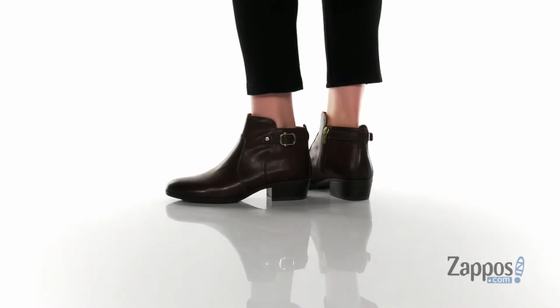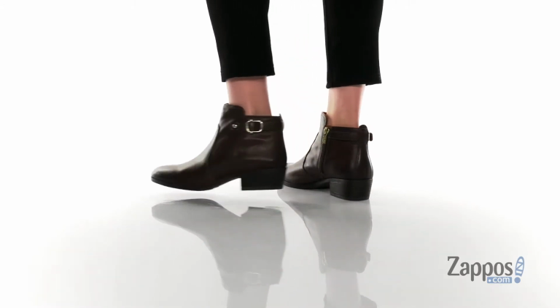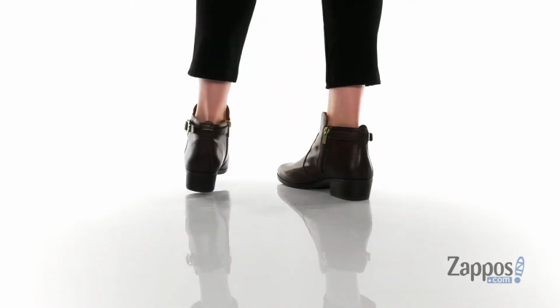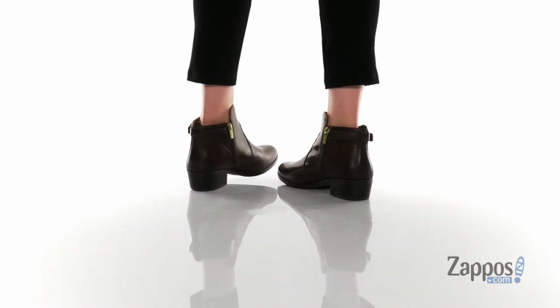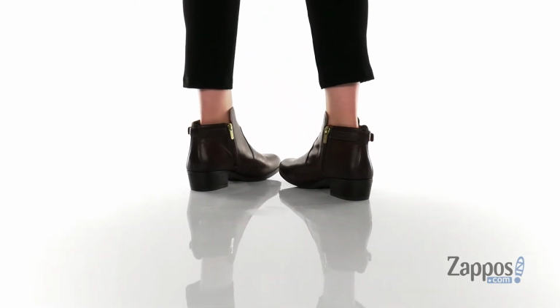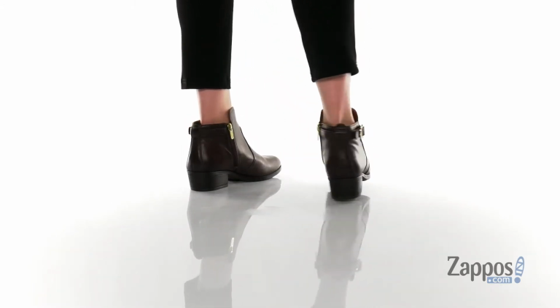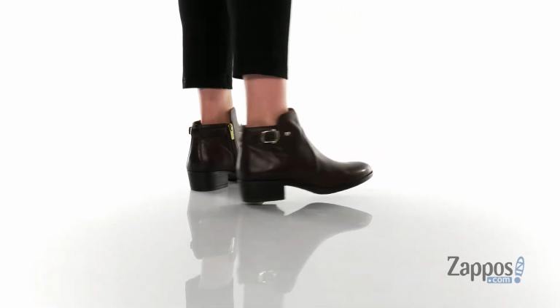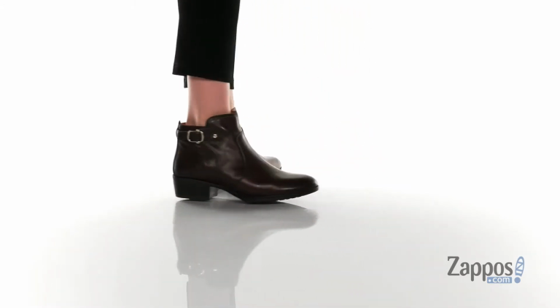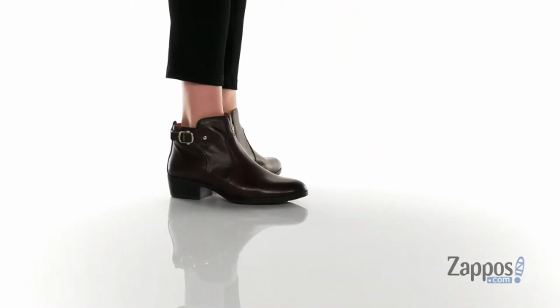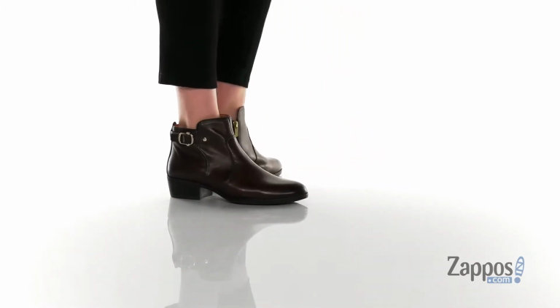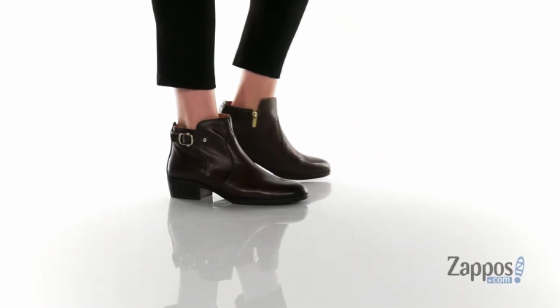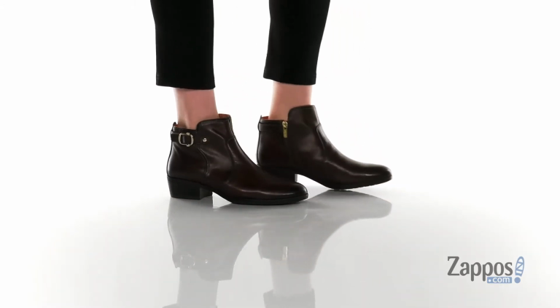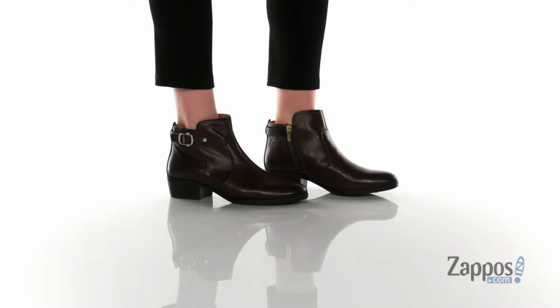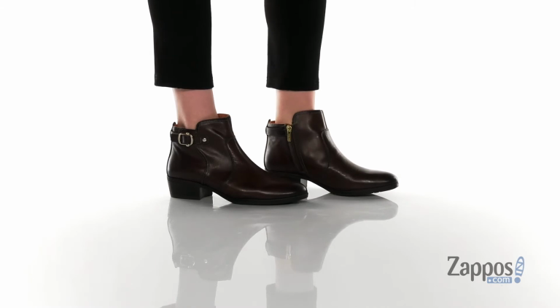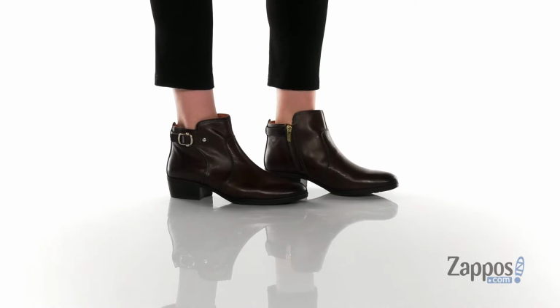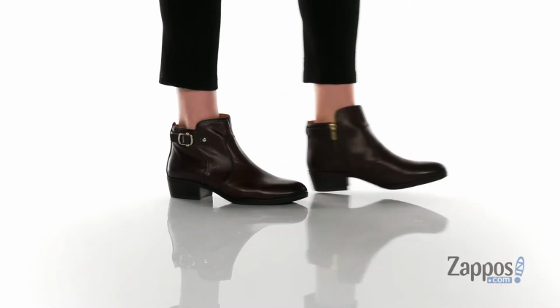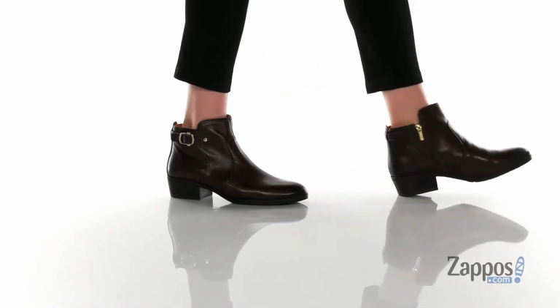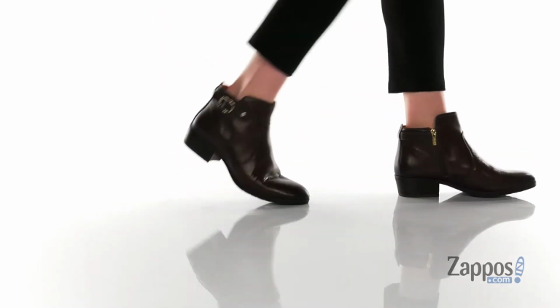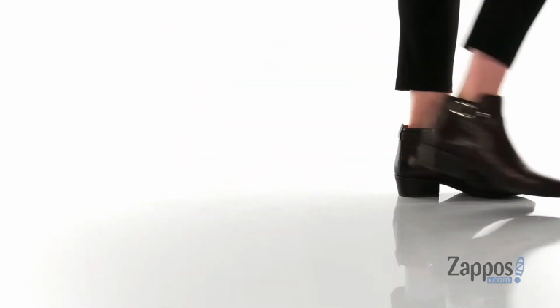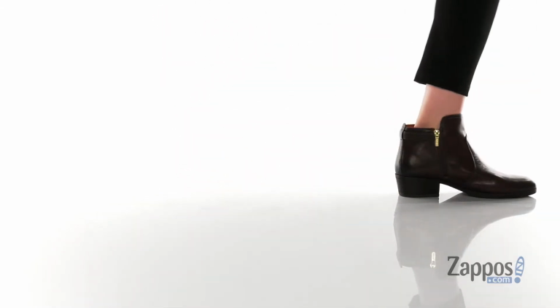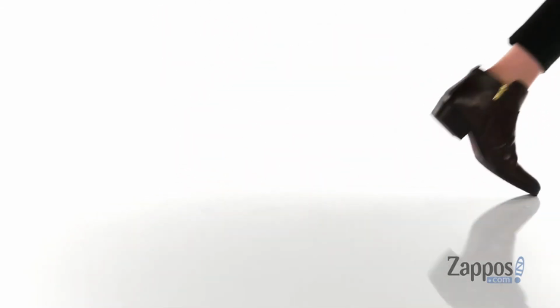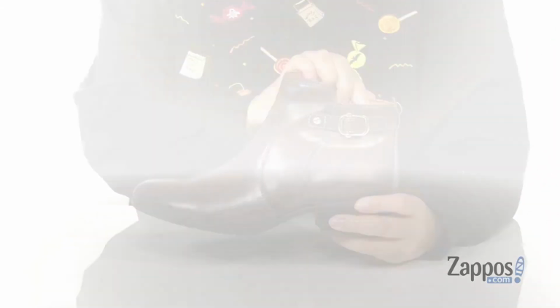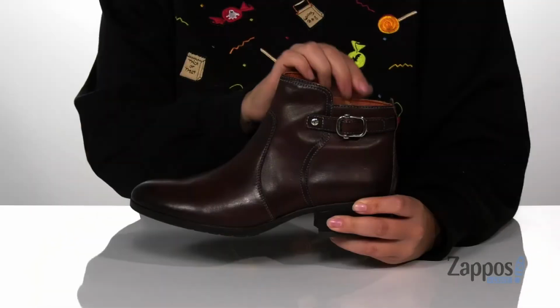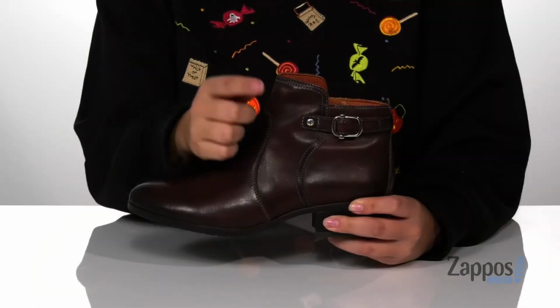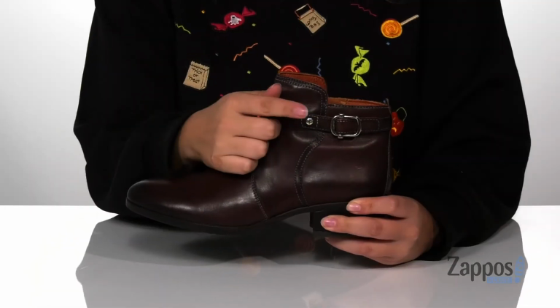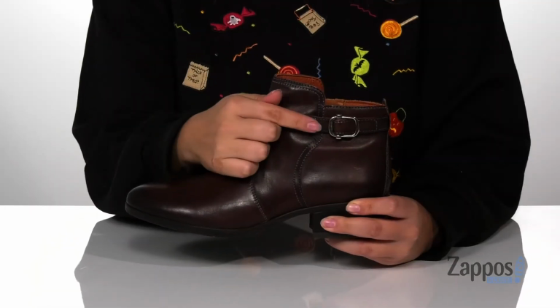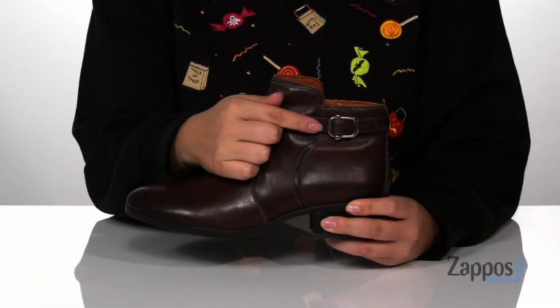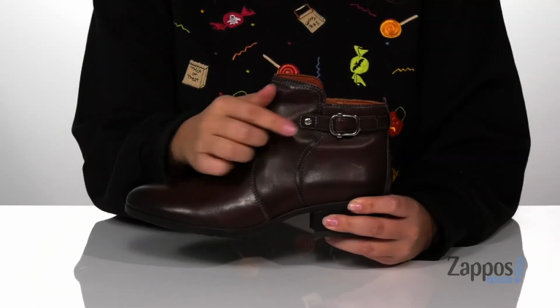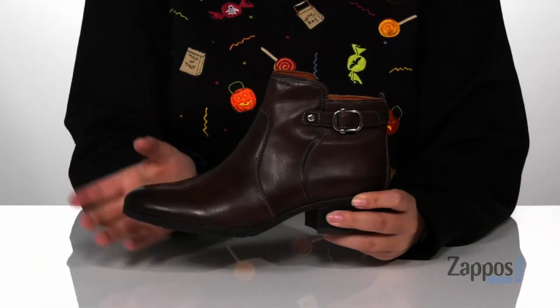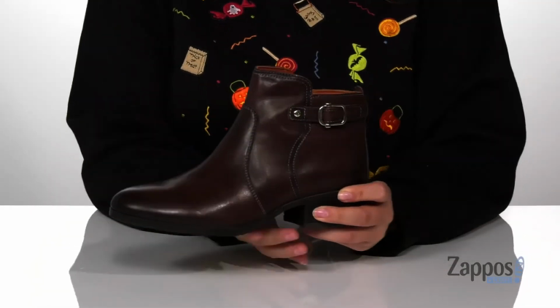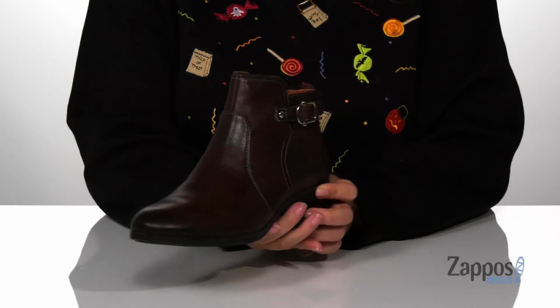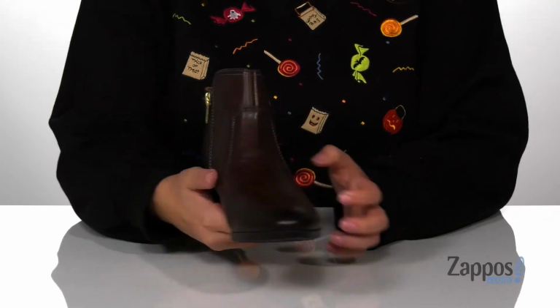These boots have a smooth leather upper with a textile inner lining and a cushioned footbed for comfort. On the outside of the boot, there is a decorative buckle for added style.